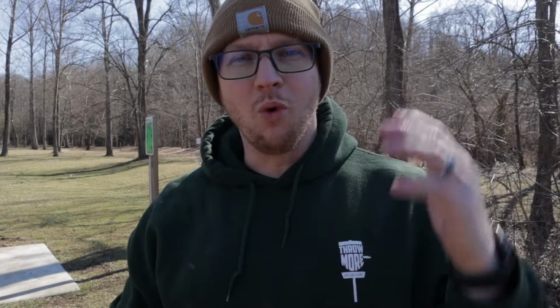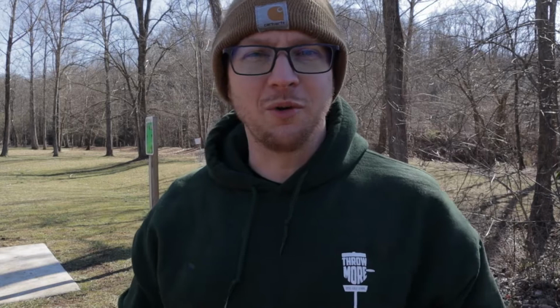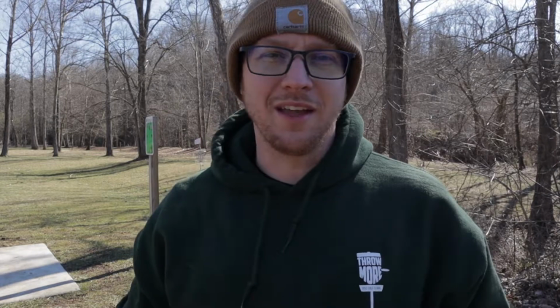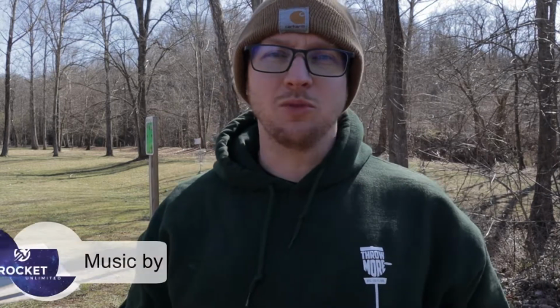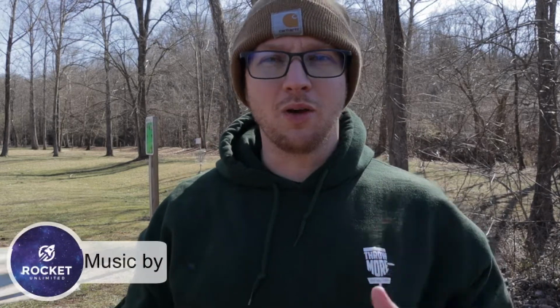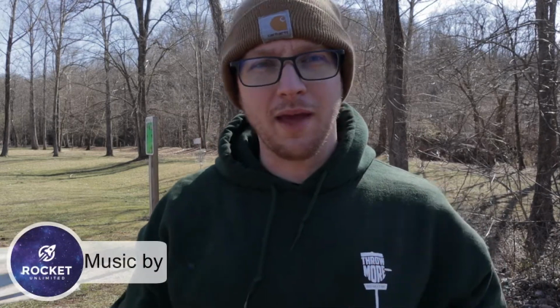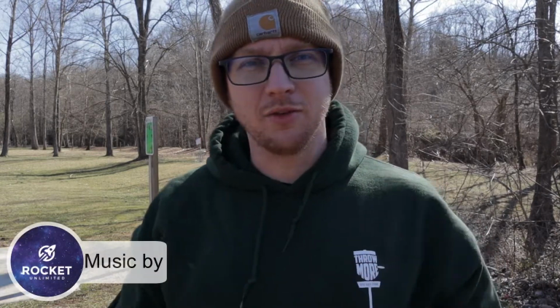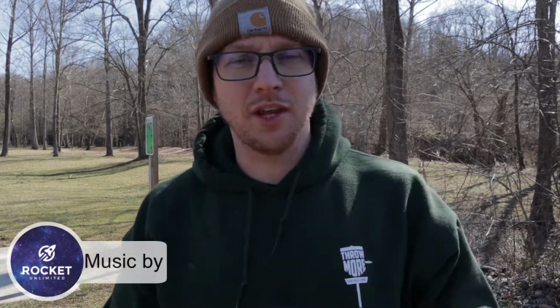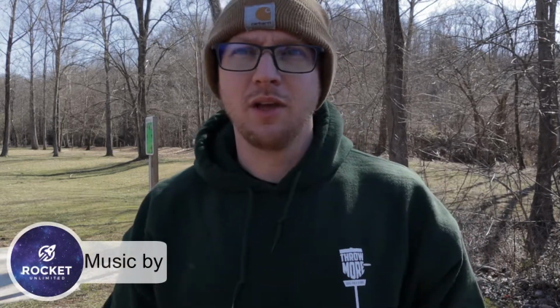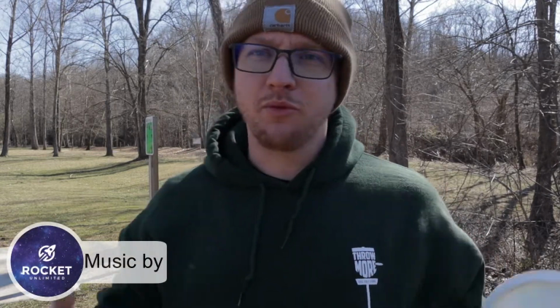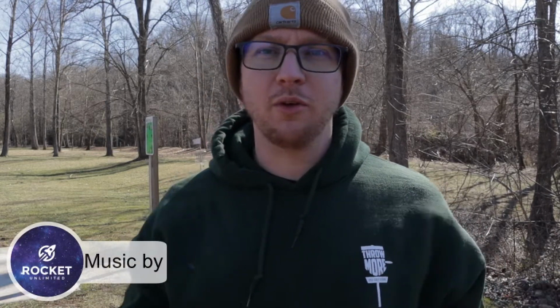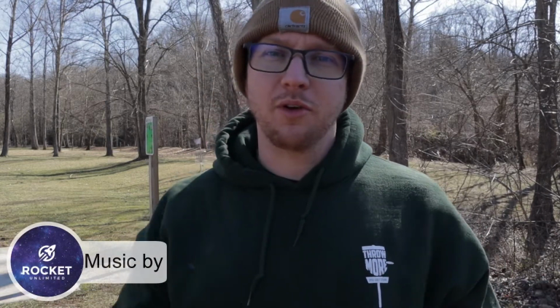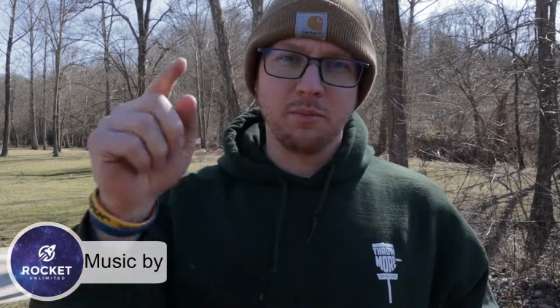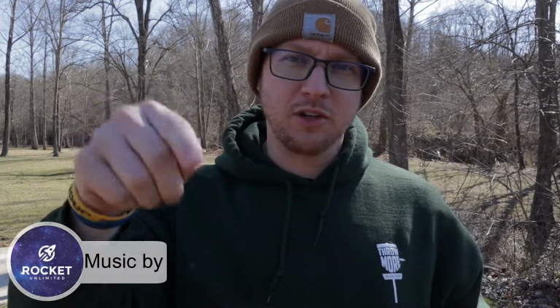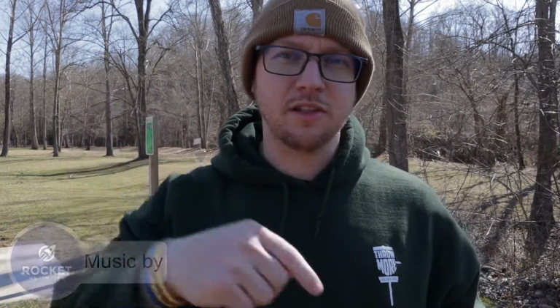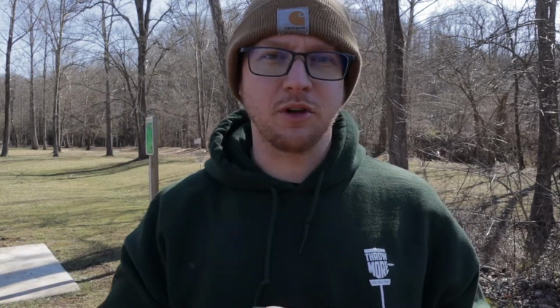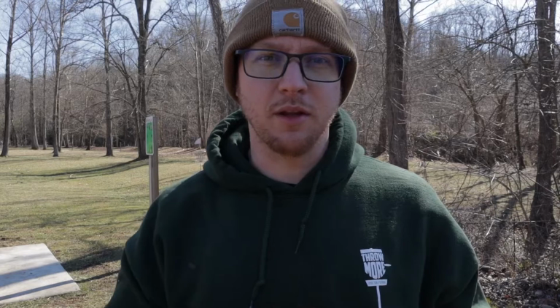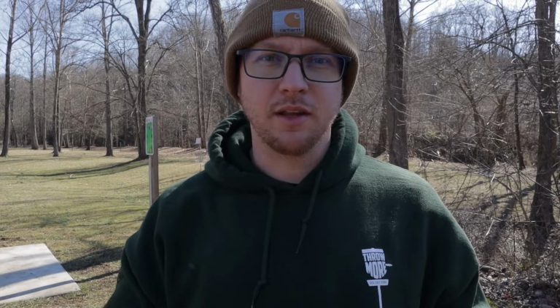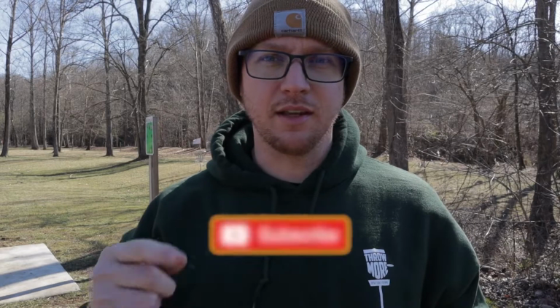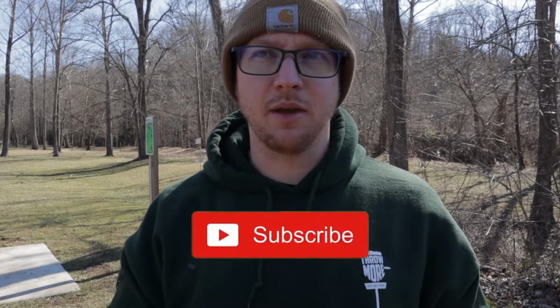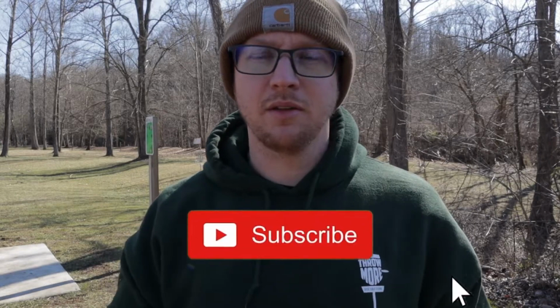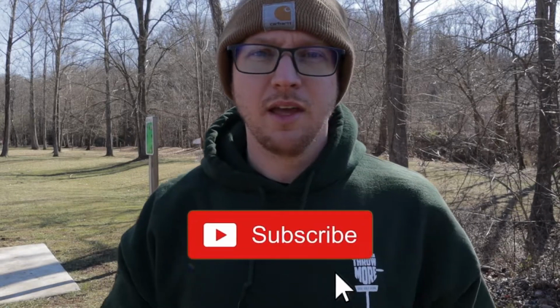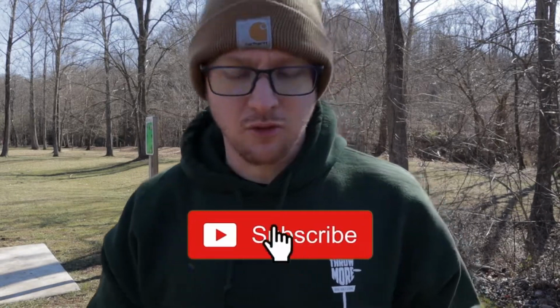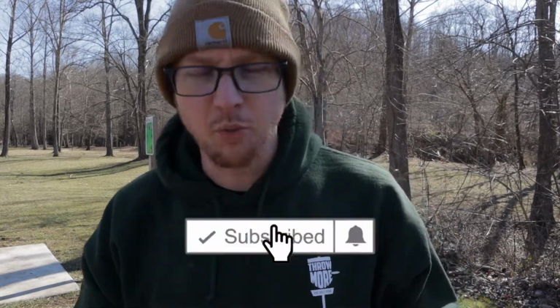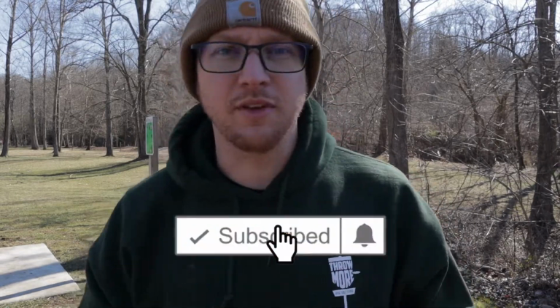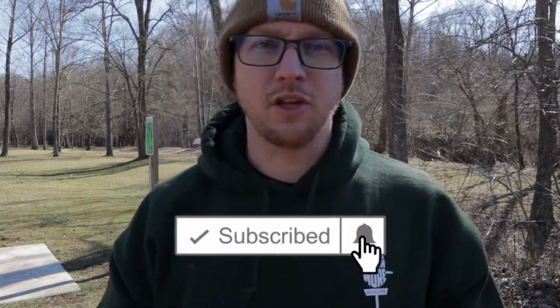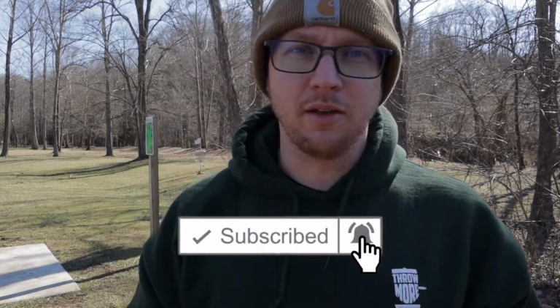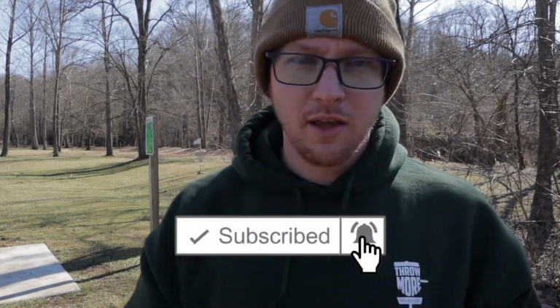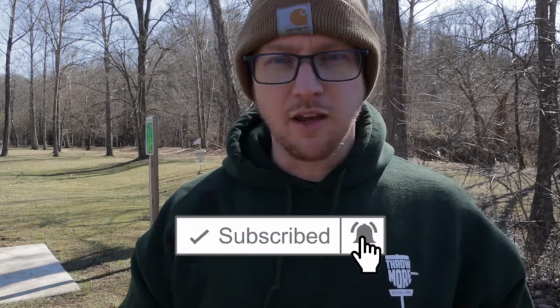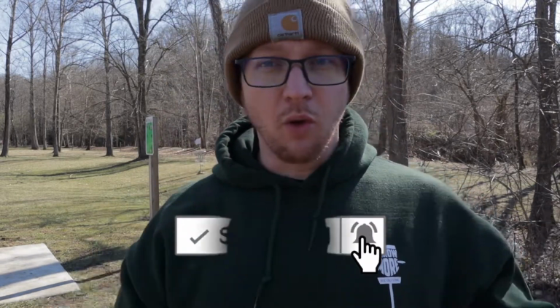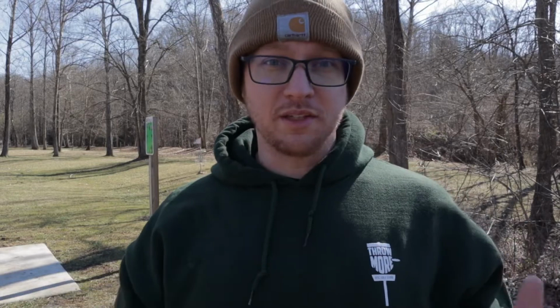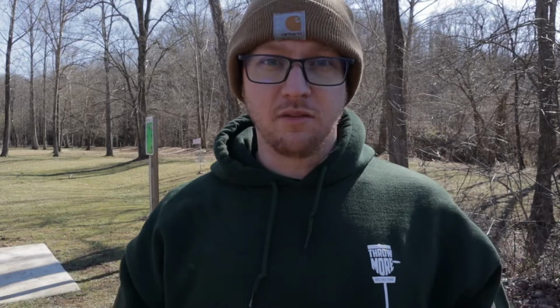What's going on guys, welcome back to the channel. Before I go any further, make sure you click that subscribe button and ding that bell so you know when these videos come out and you don't miss any of them.